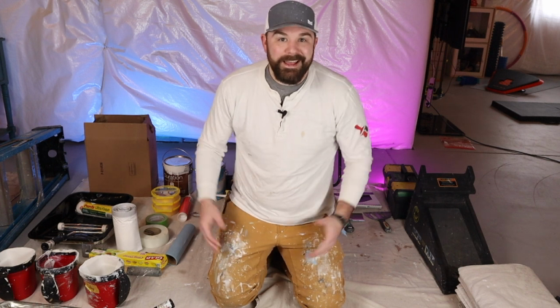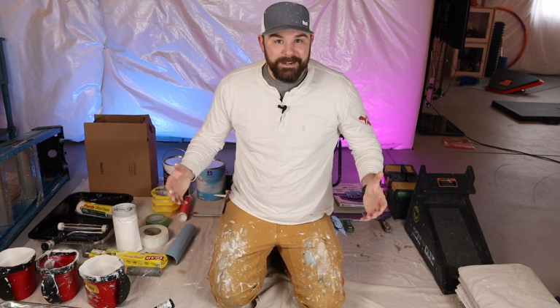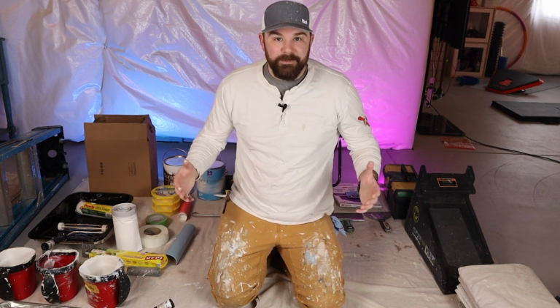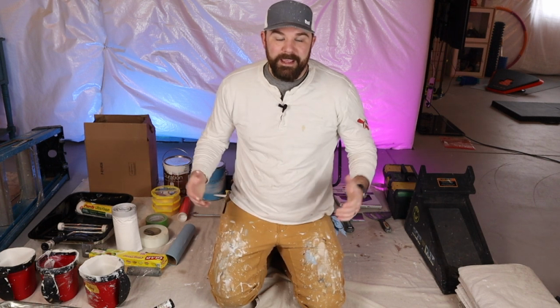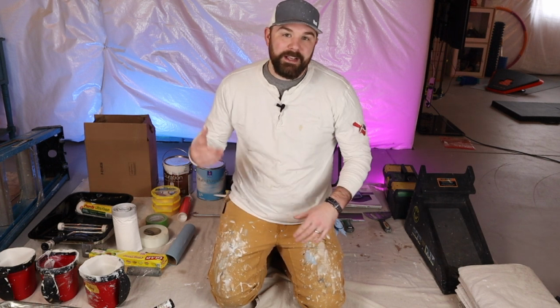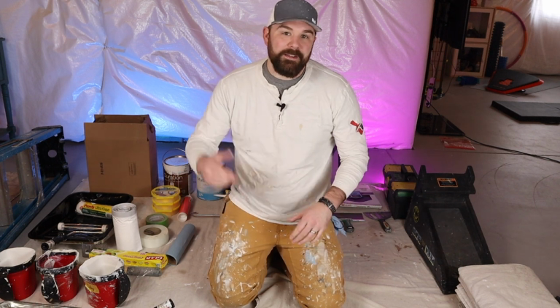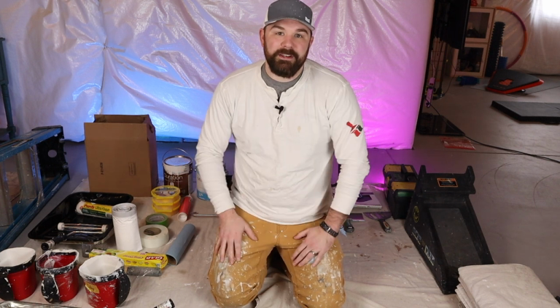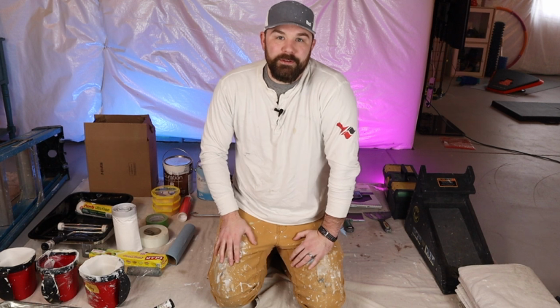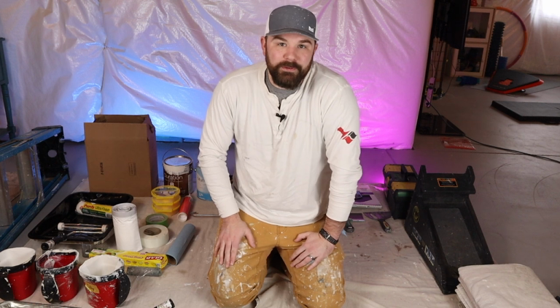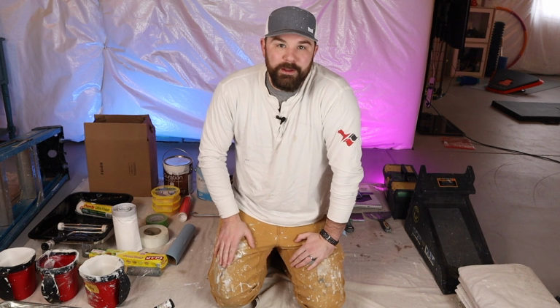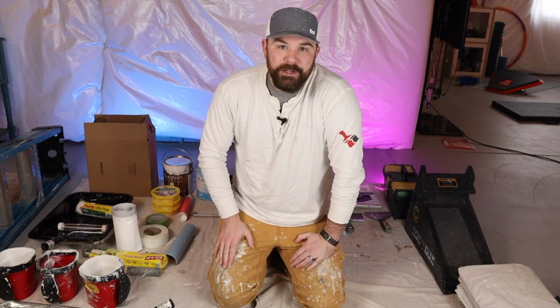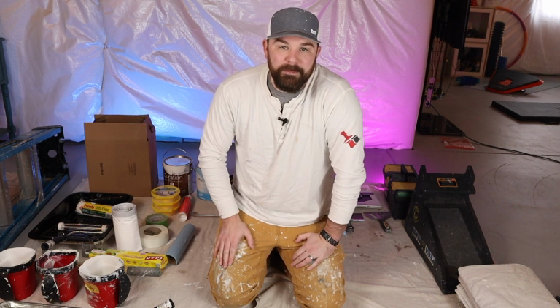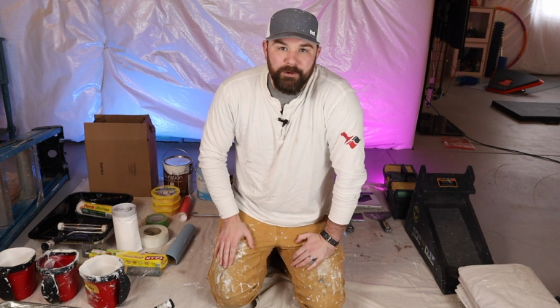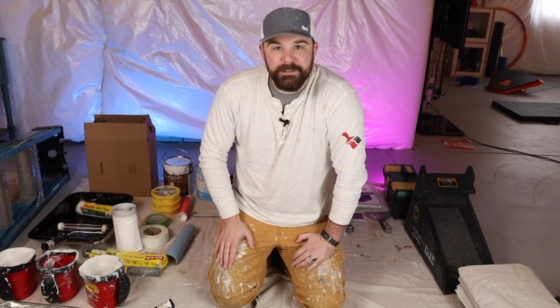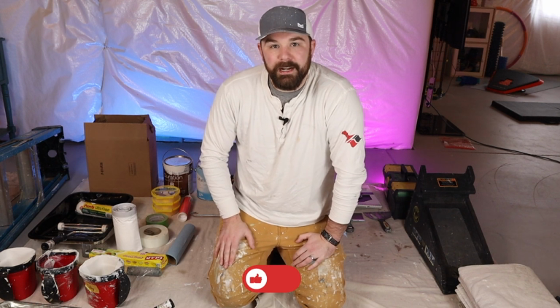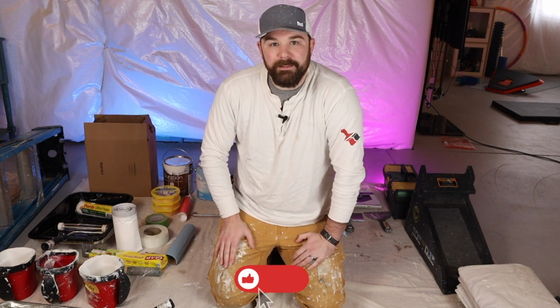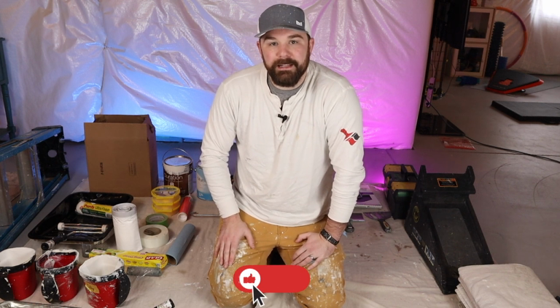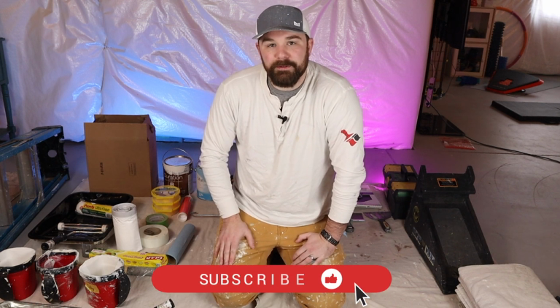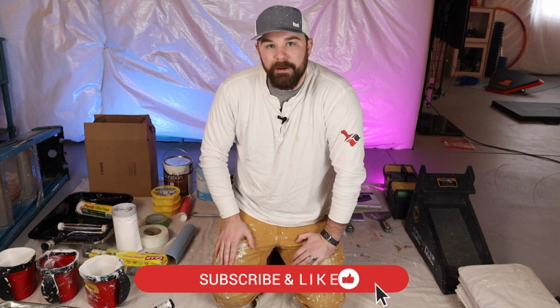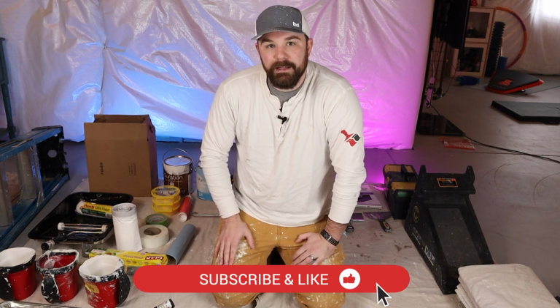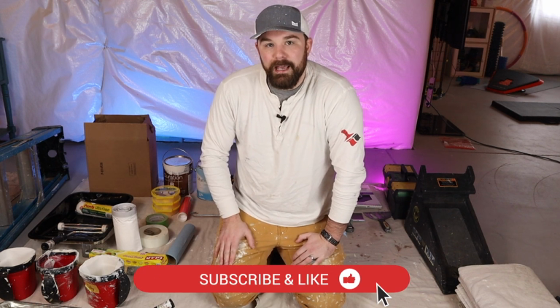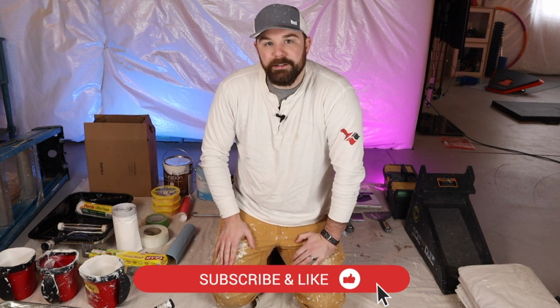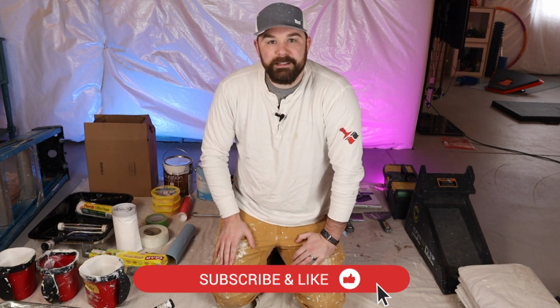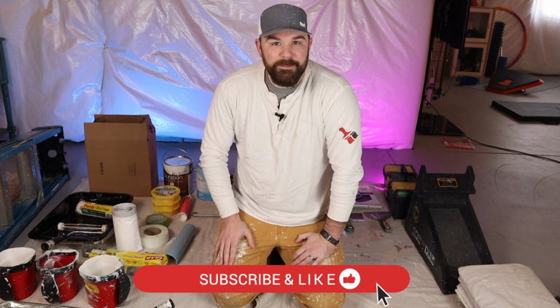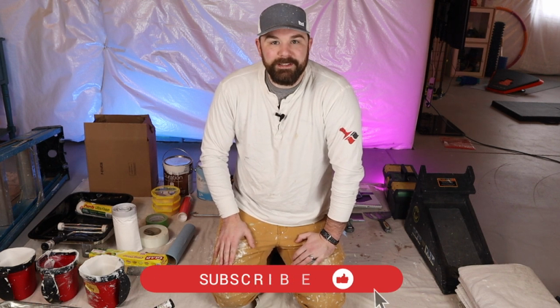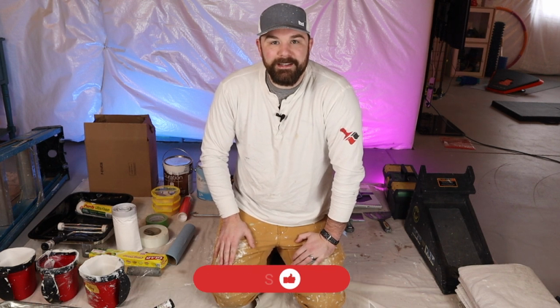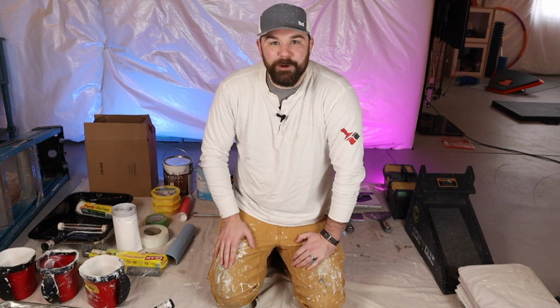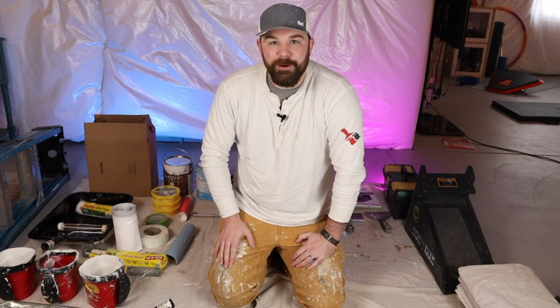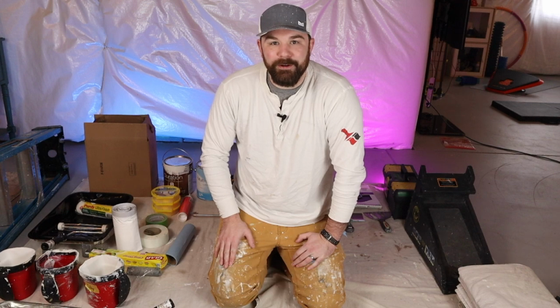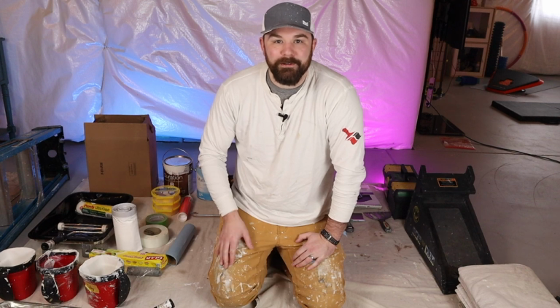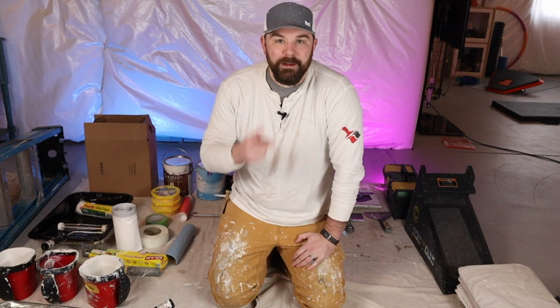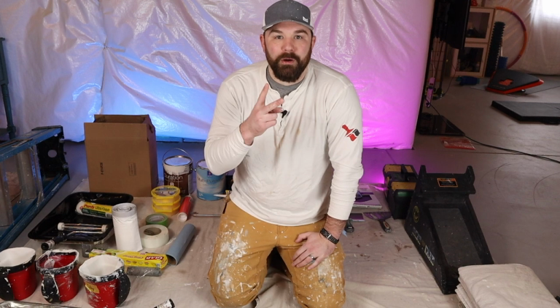That's going to do it for me. If you guys found this video useful in any way, shape or form, consider hitting that like and subscribe button. And until next time, y'all take it easy, work smart and have a good one. Peace.